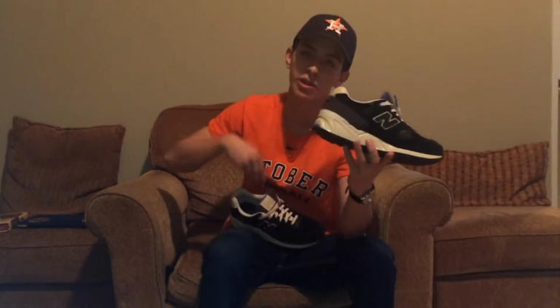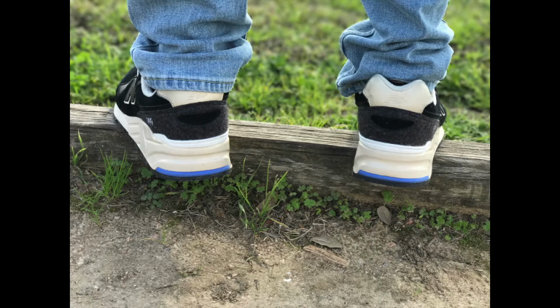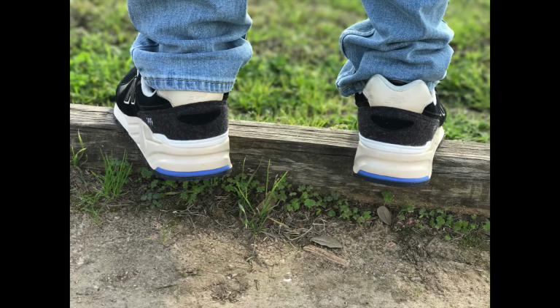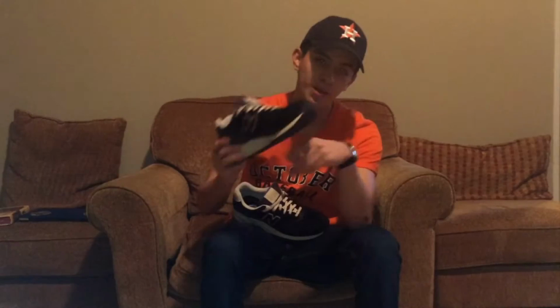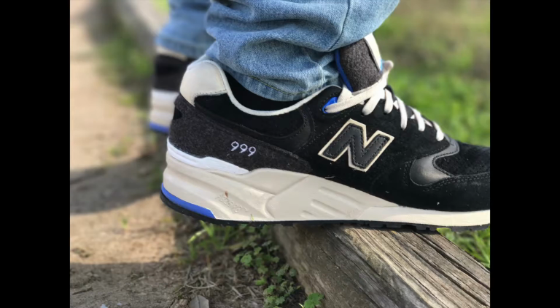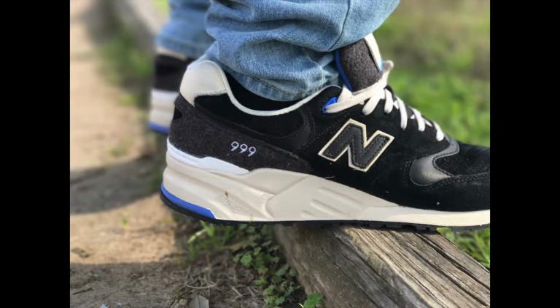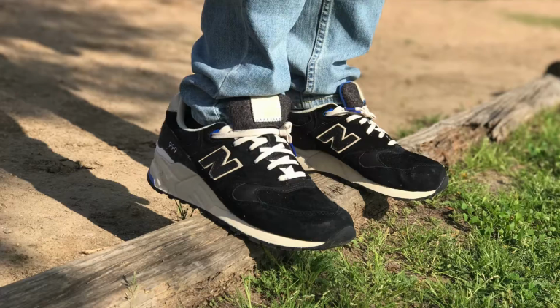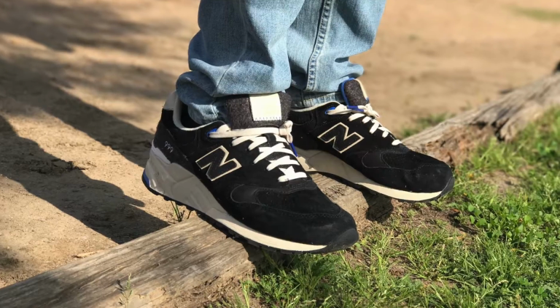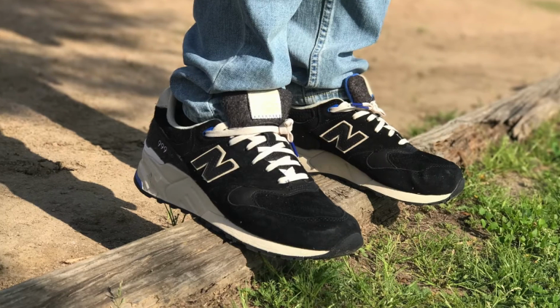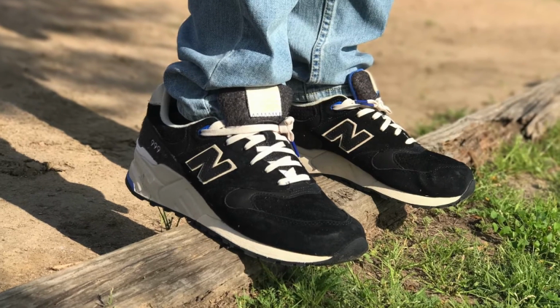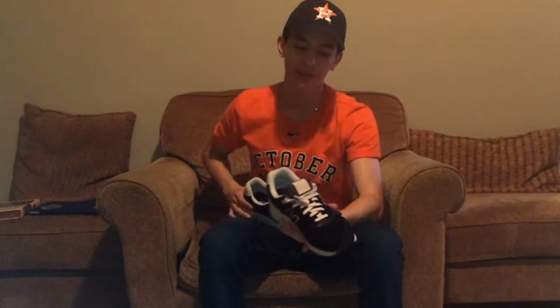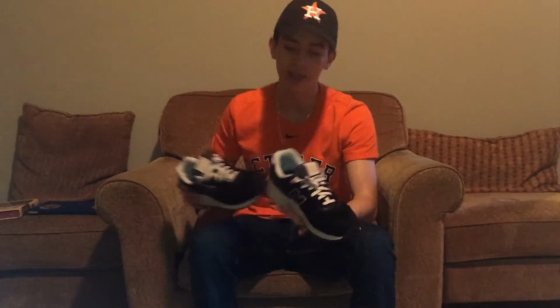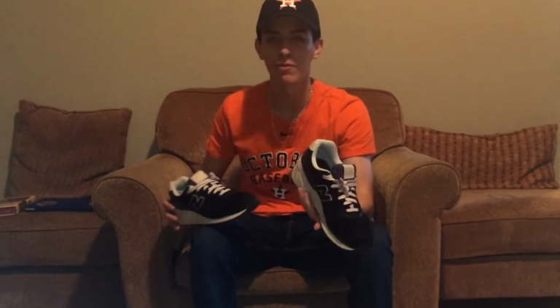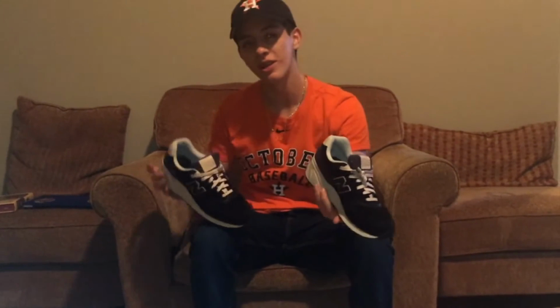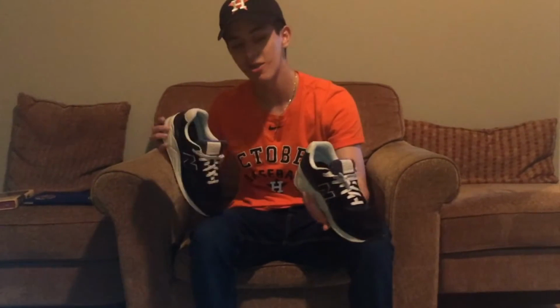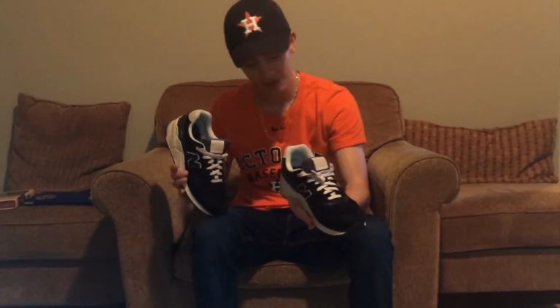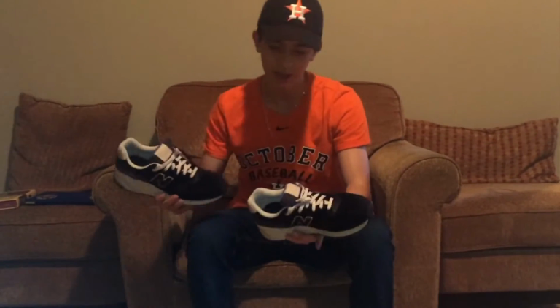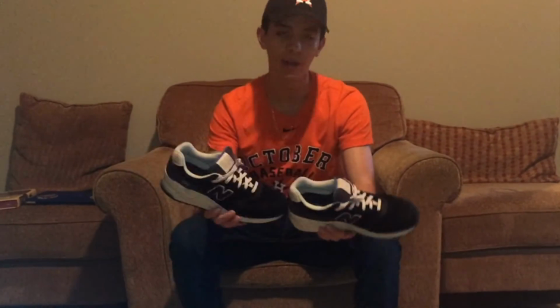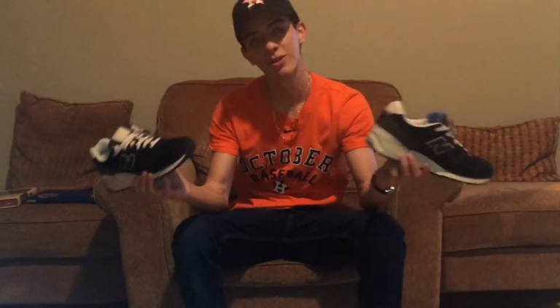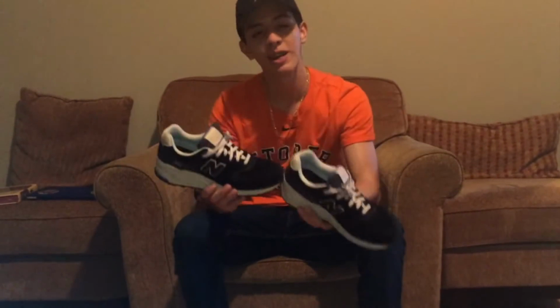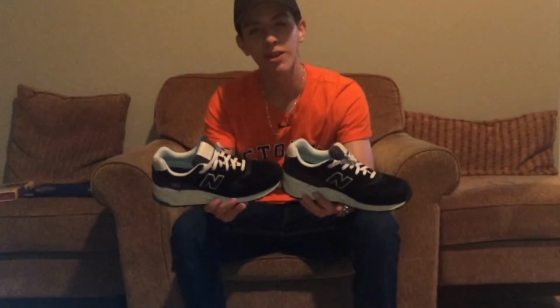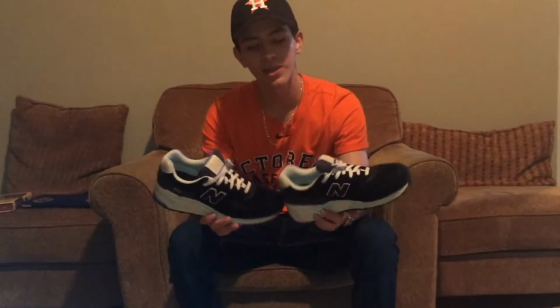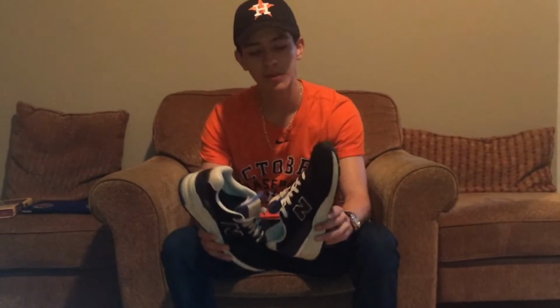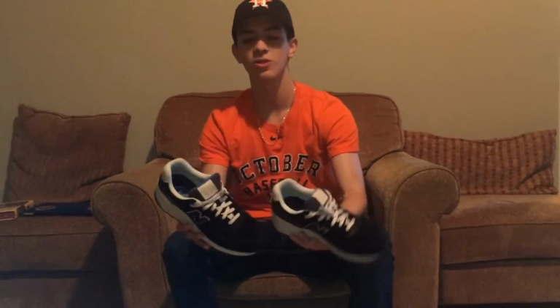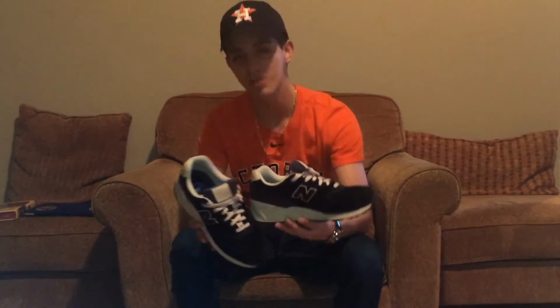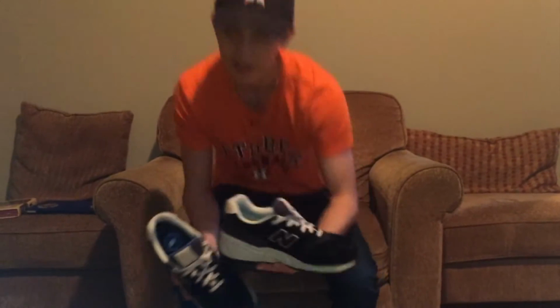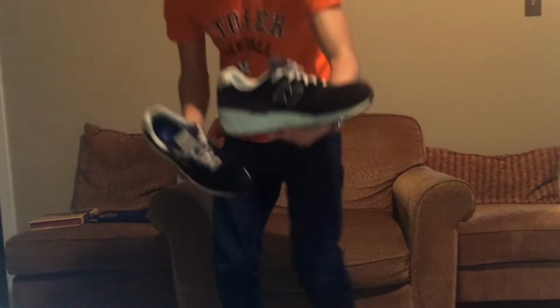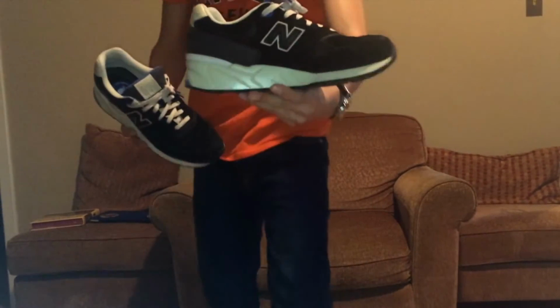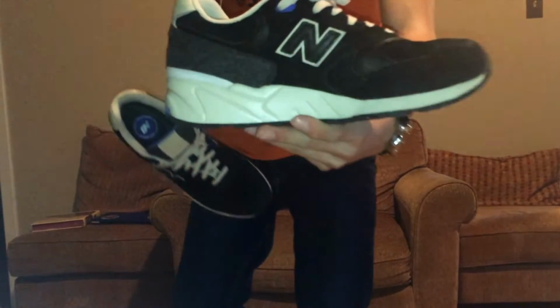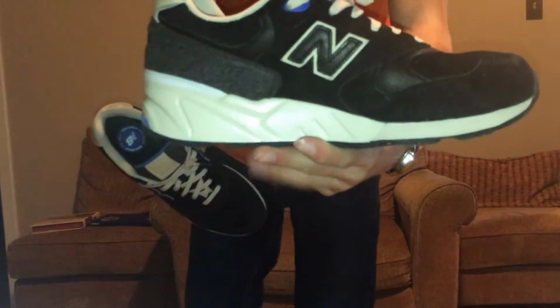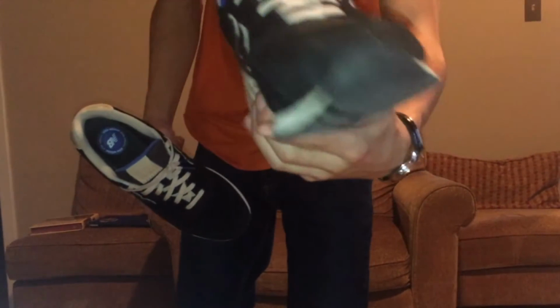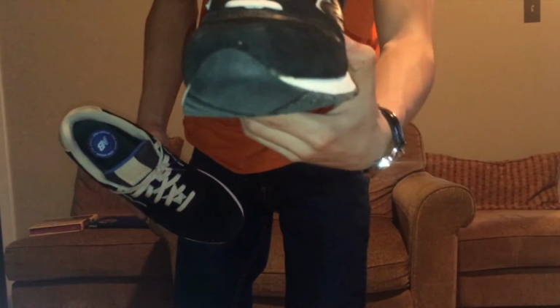That's gonna be my friend Ricky that took those photos, so y'all can hit him up on Instagram, like in my last video. But here are the shoes.